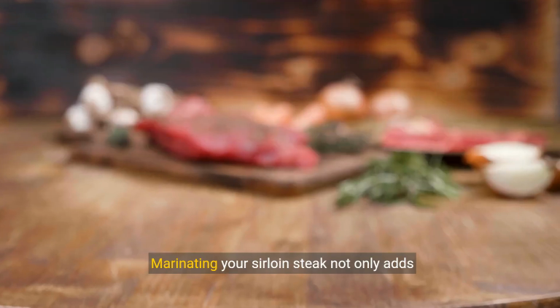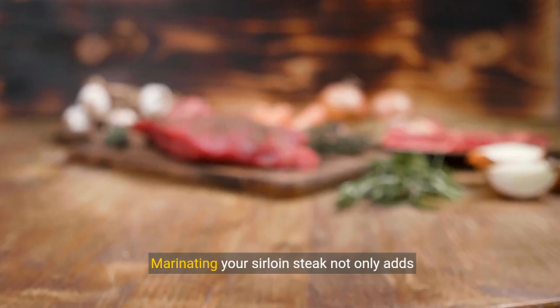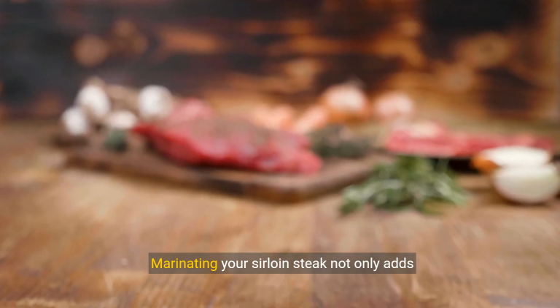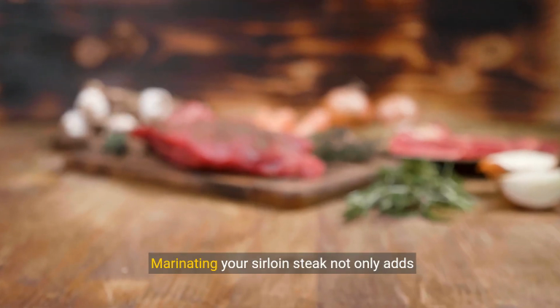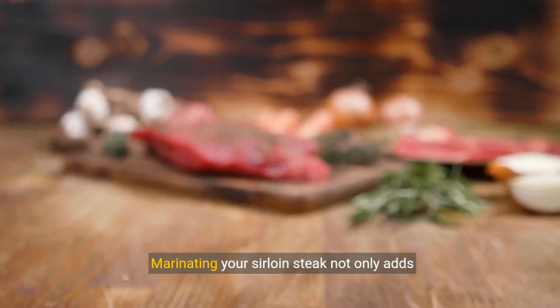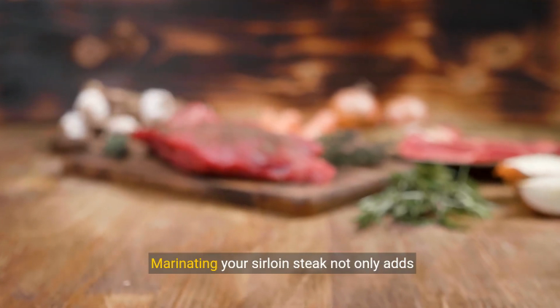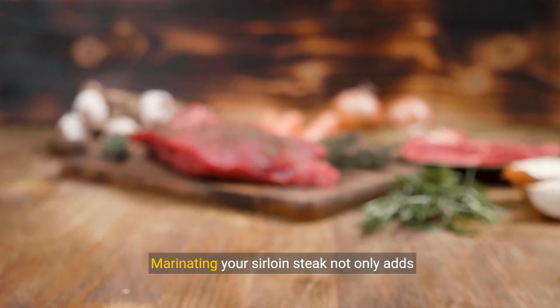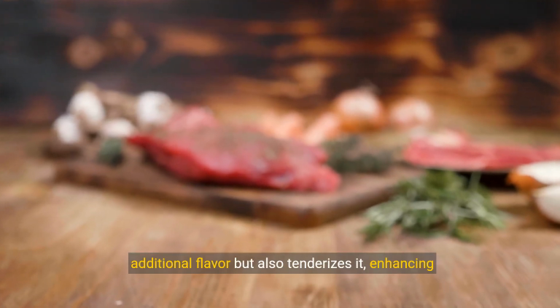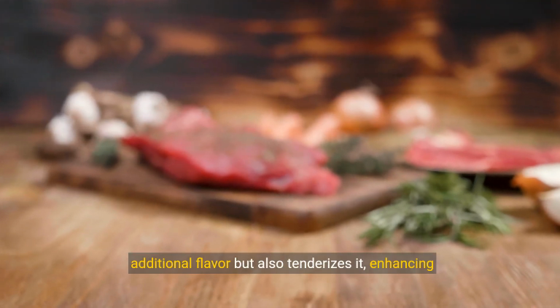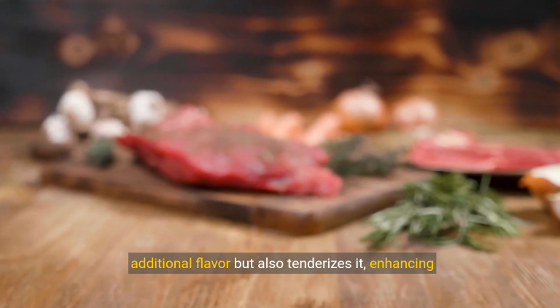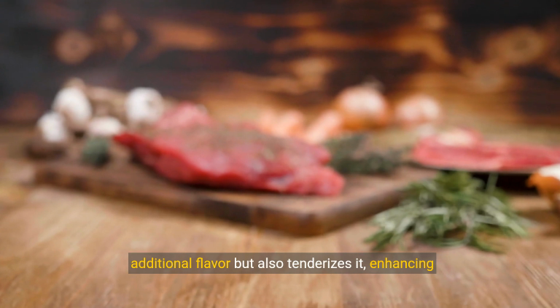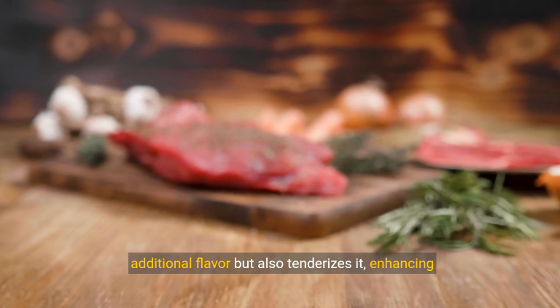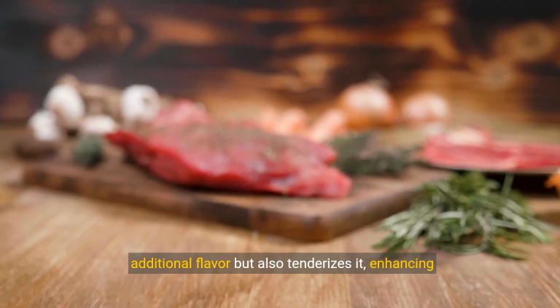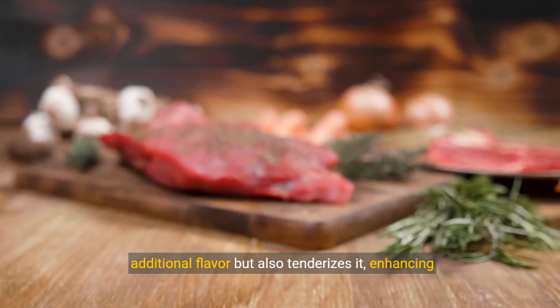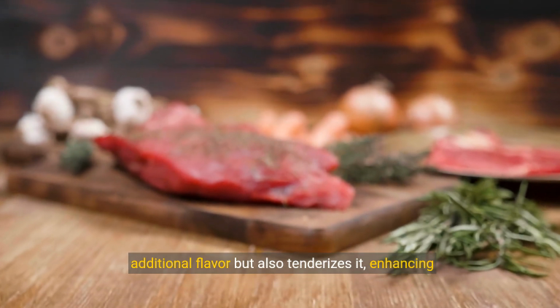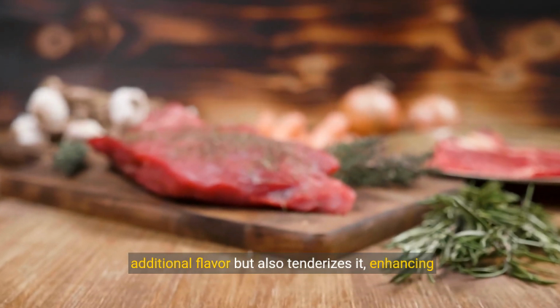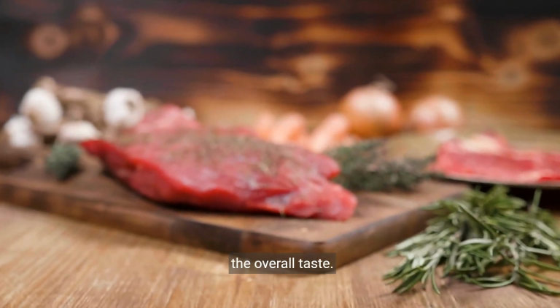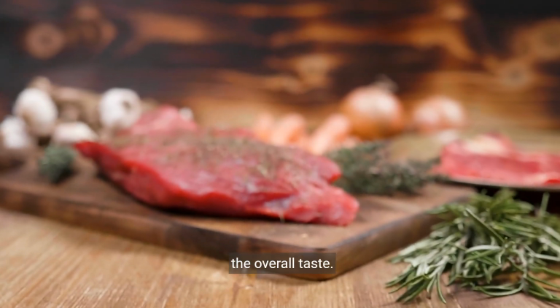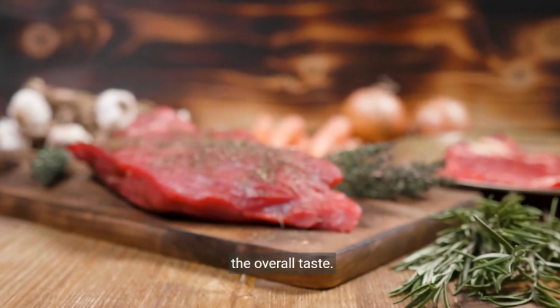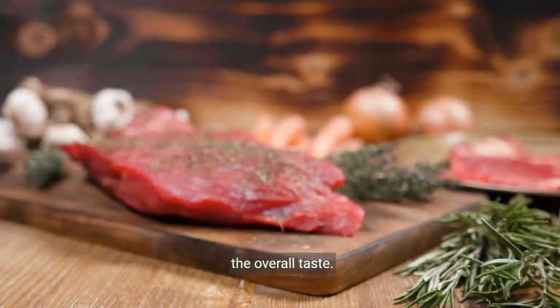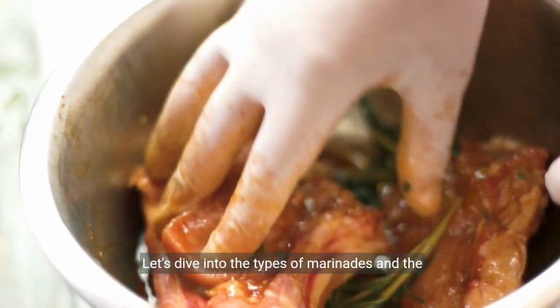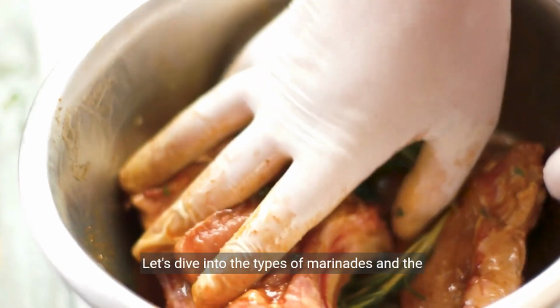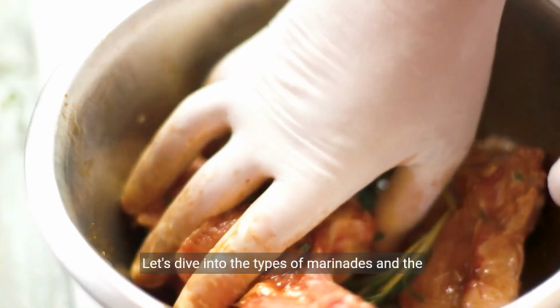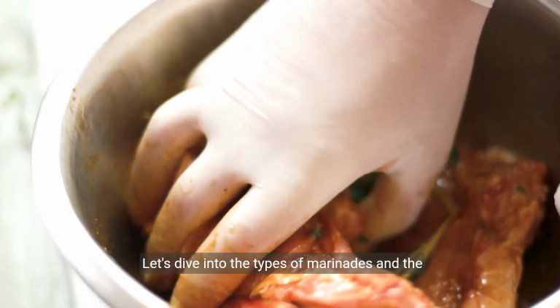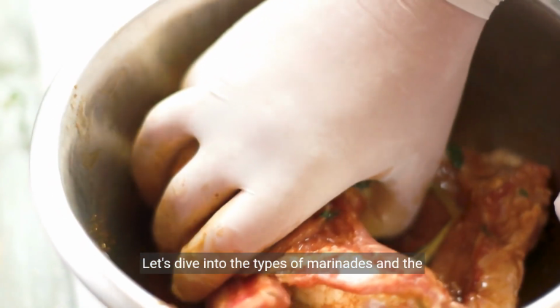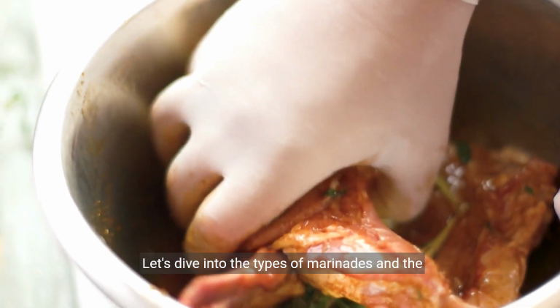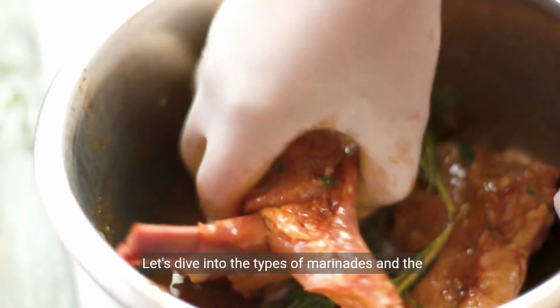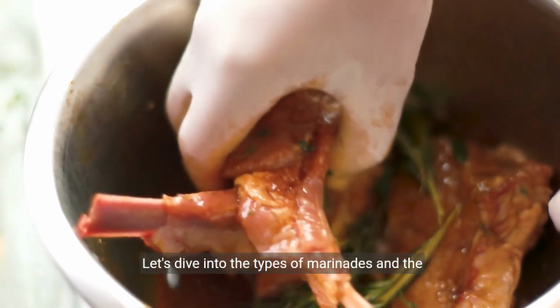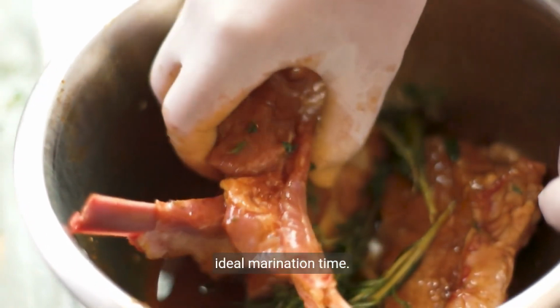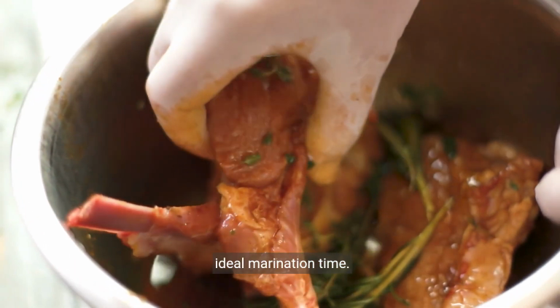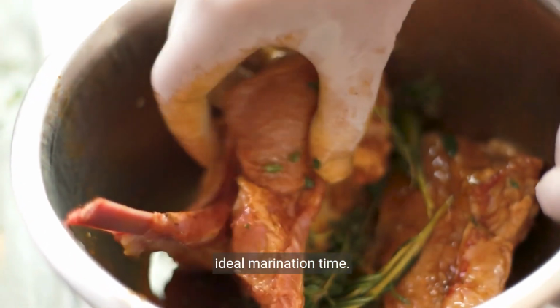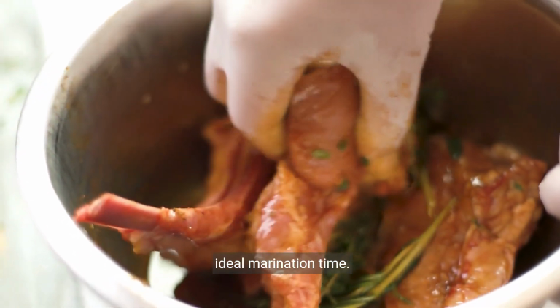Marinating your sirloin steak not only adds additional flavor, but also tenderizes it, enhancing the overall taste. Let's dive into the types of marinades and the ideal marination time.